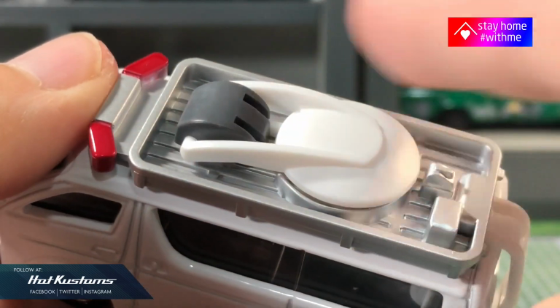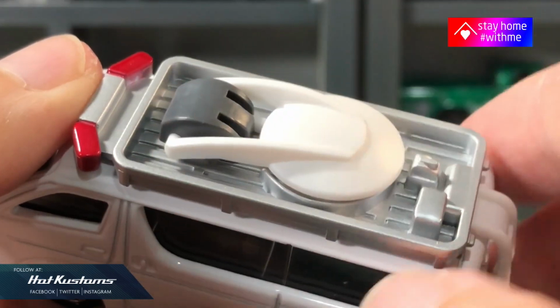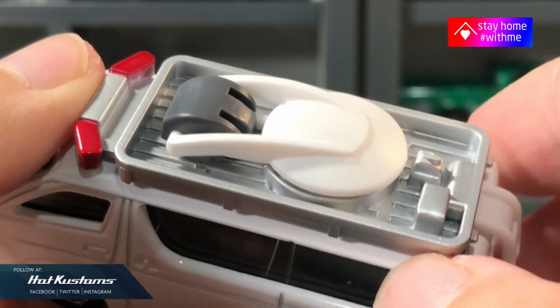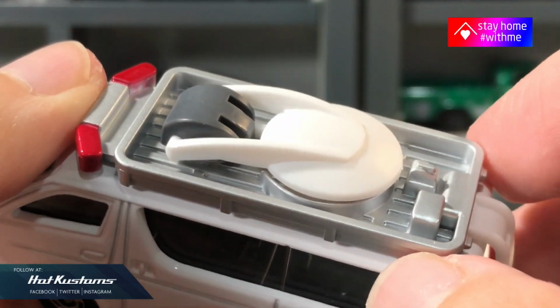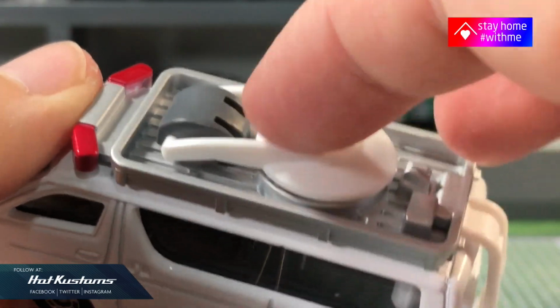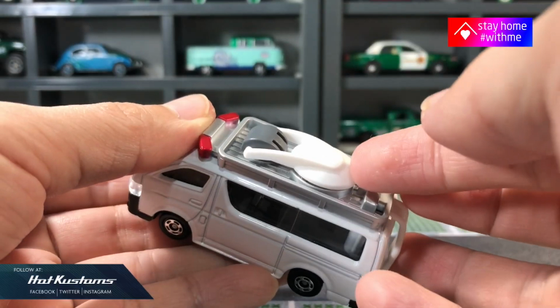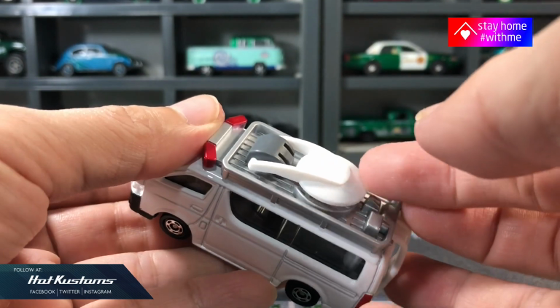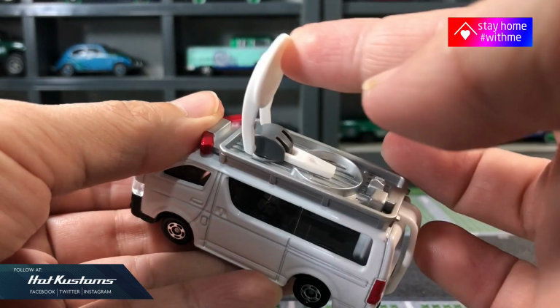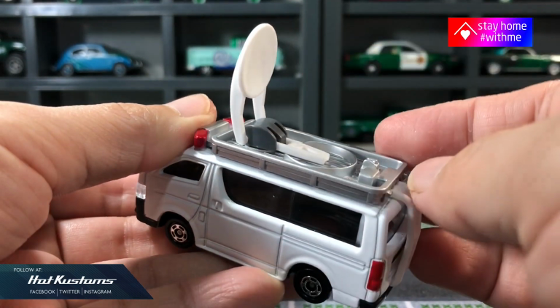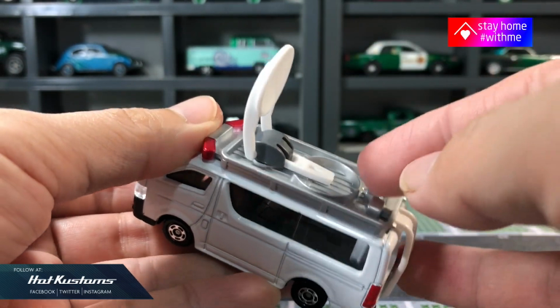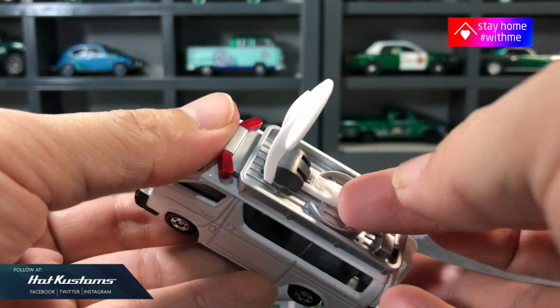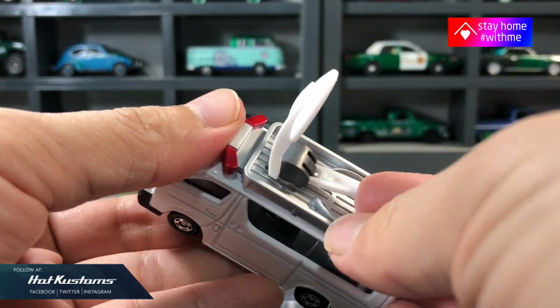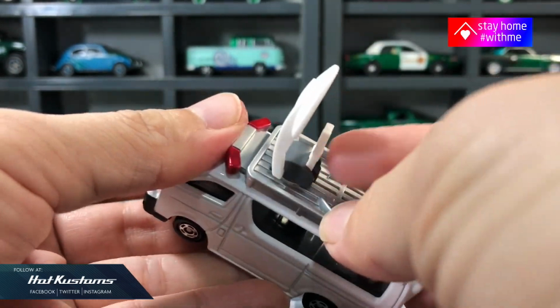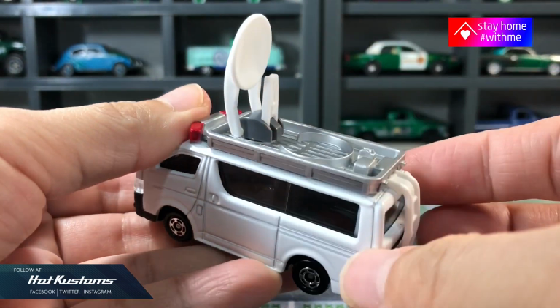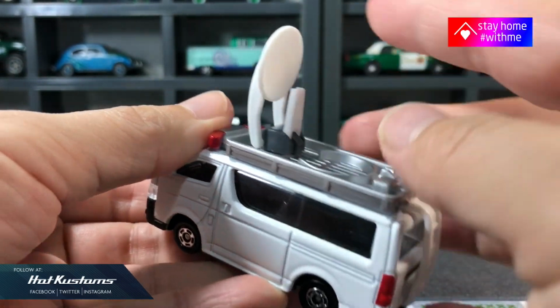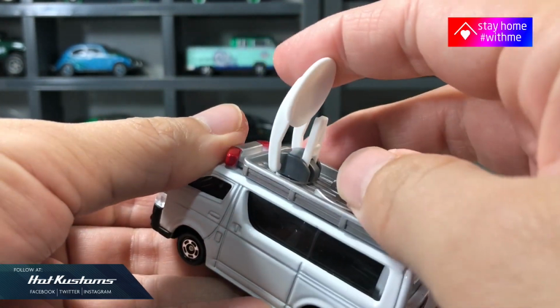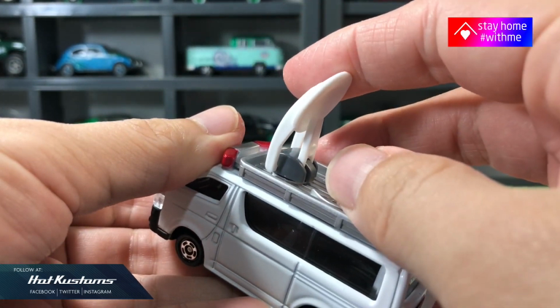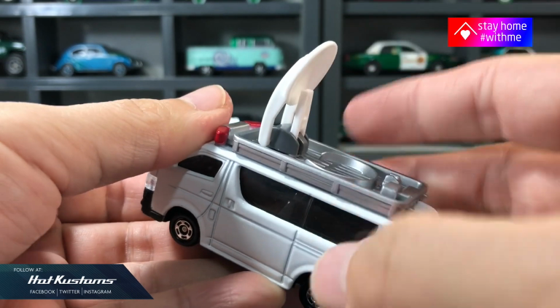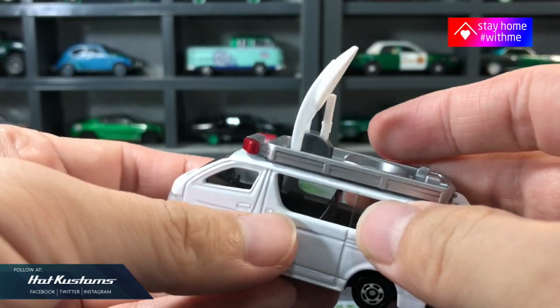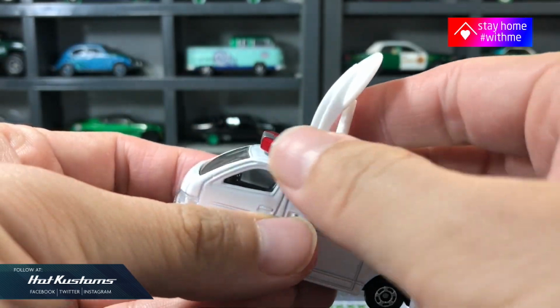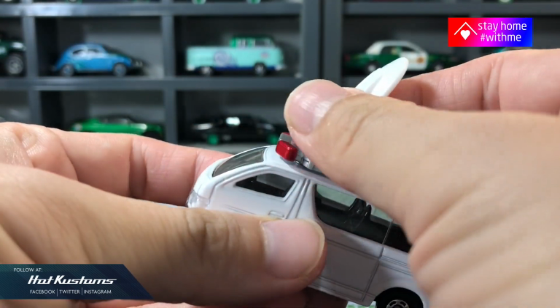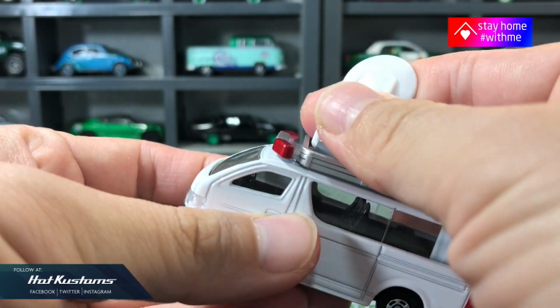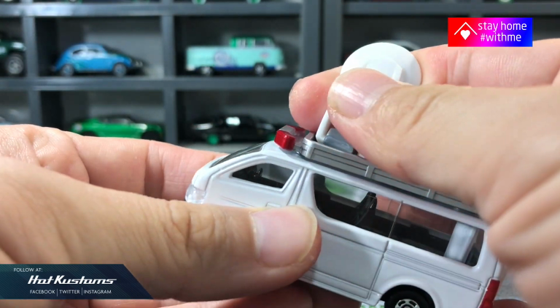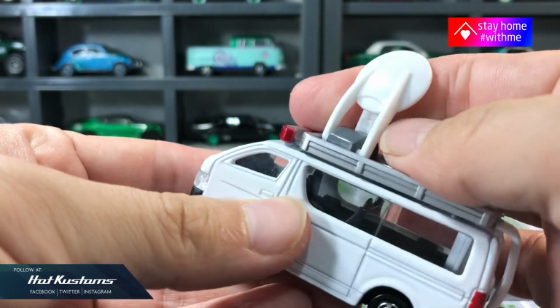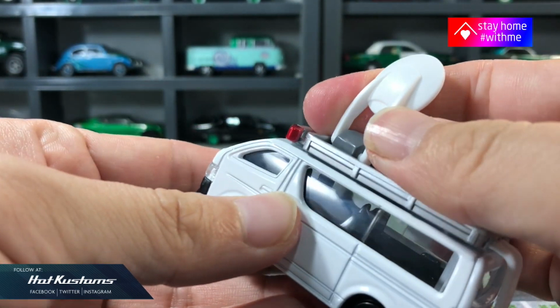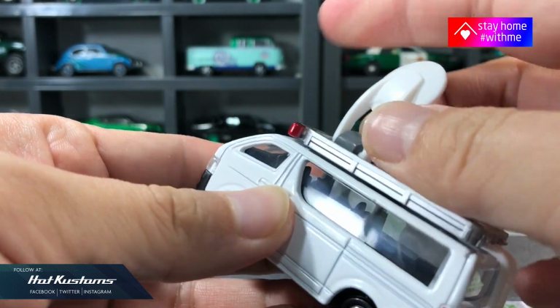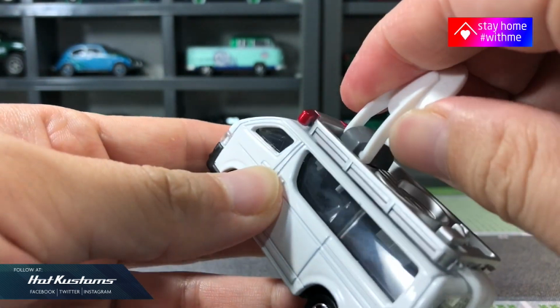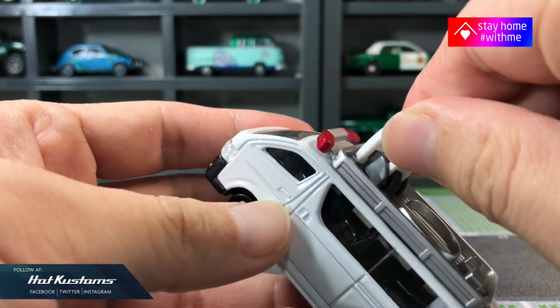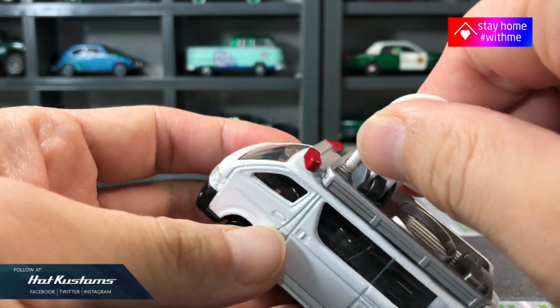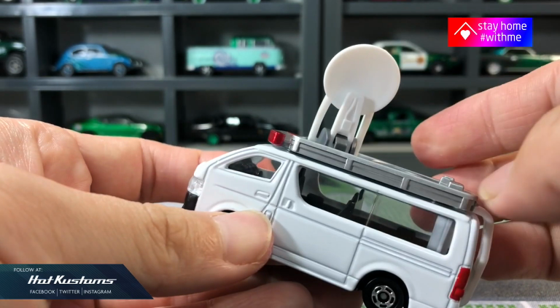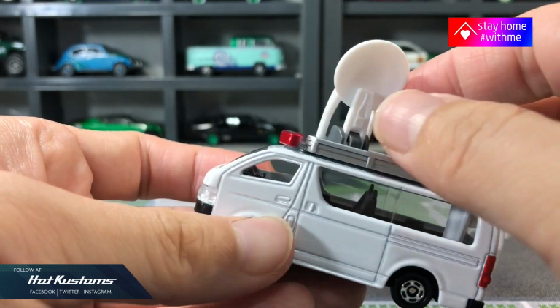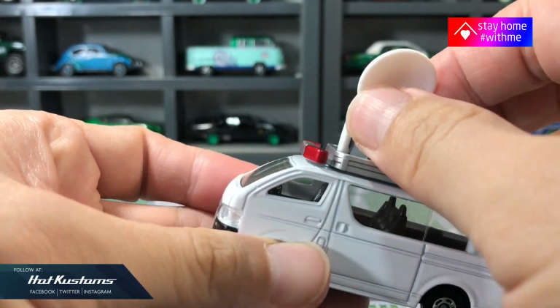The satellite dish is functional — just flip it up and it can swivel around with ease. Overall quite a cool casting, although it doesn't have any opening parts. The satellite dish on the roof rack makes the Toyota Hi-Ace a very unique casting among the collection.